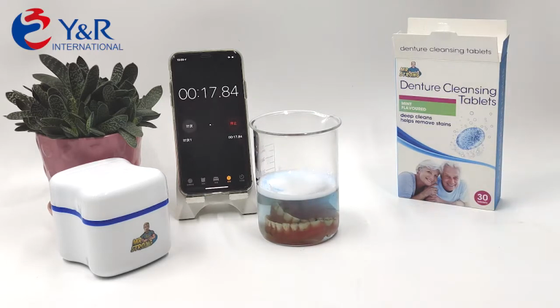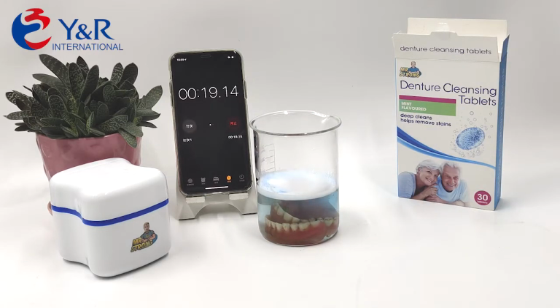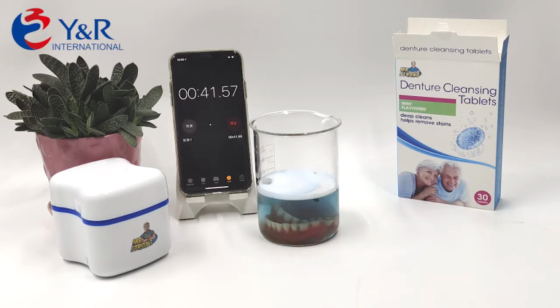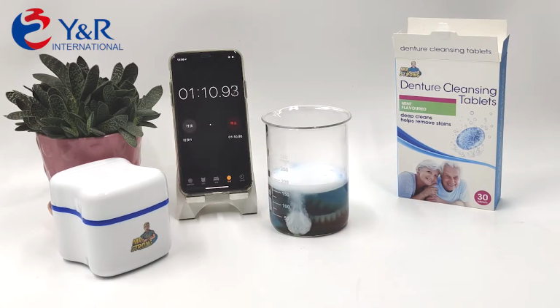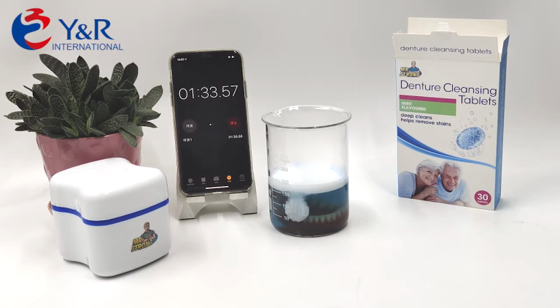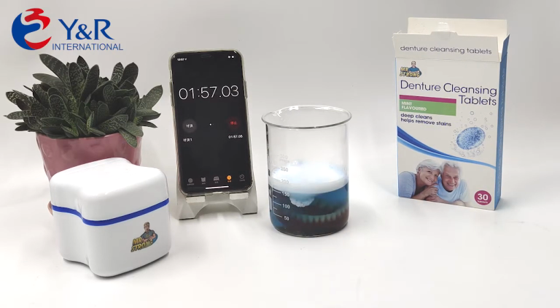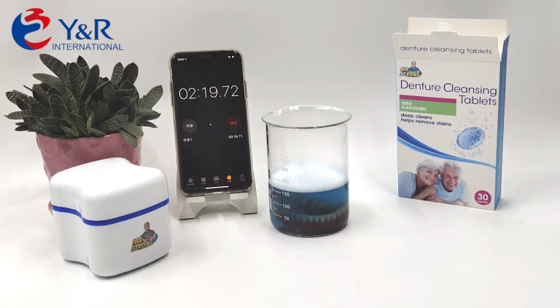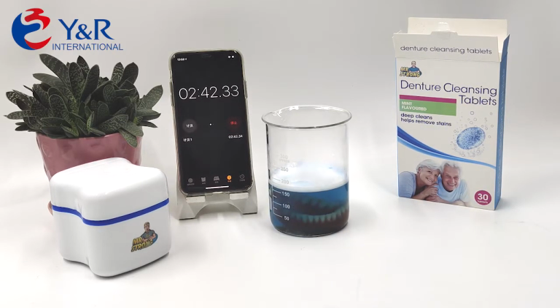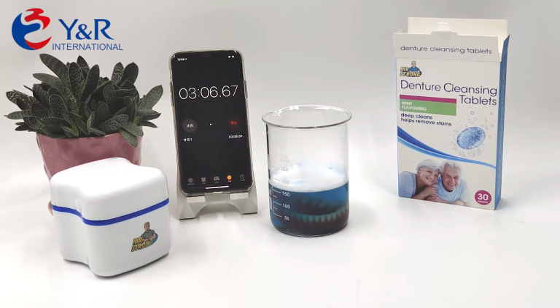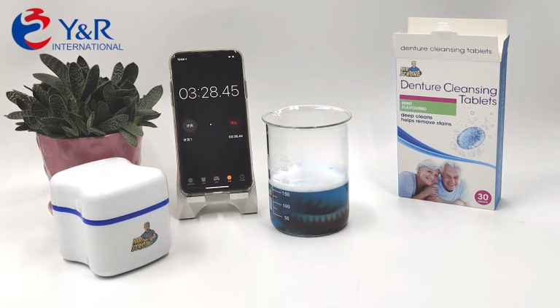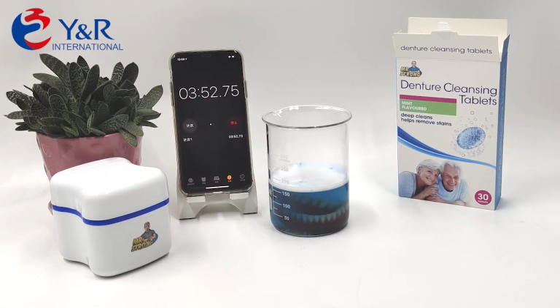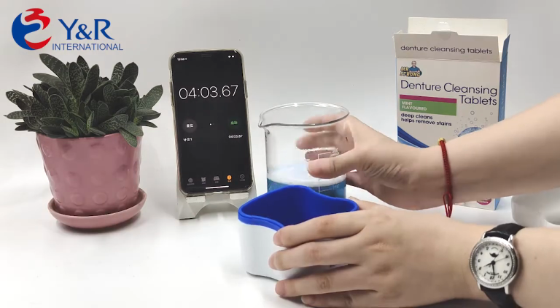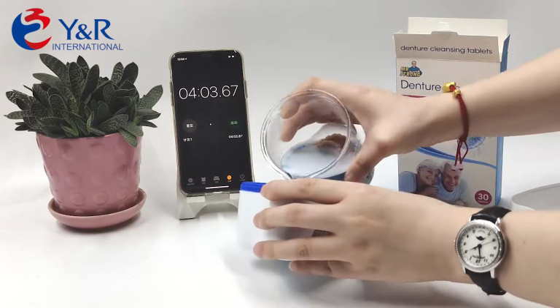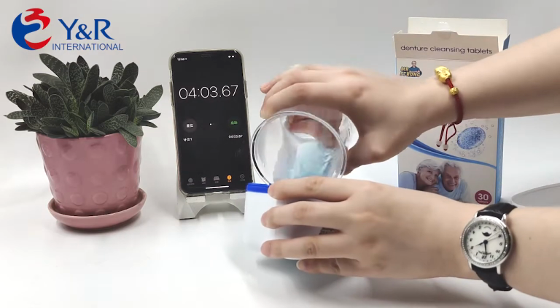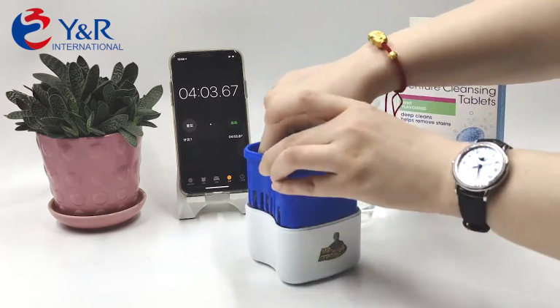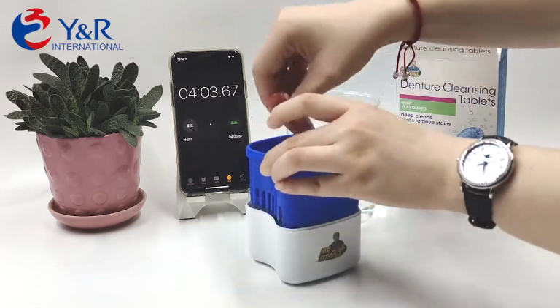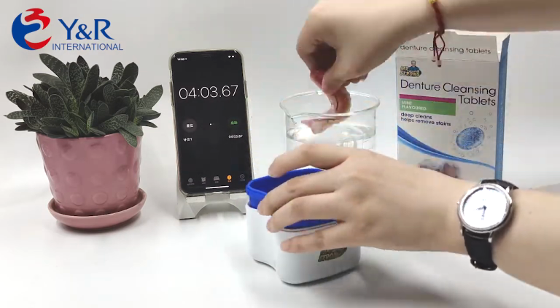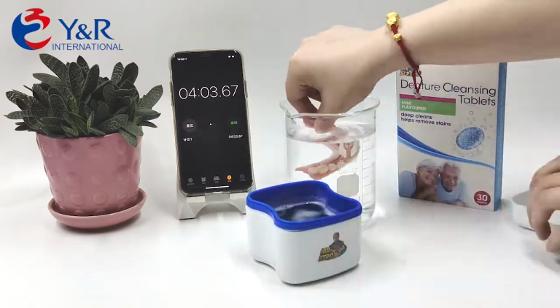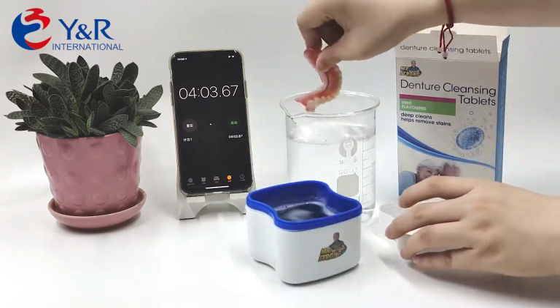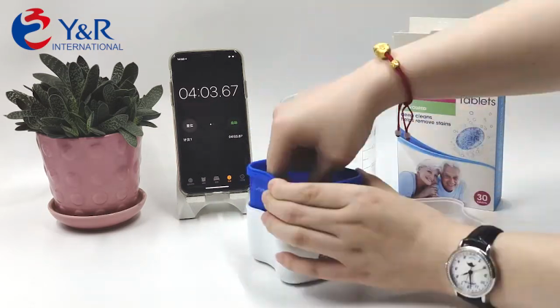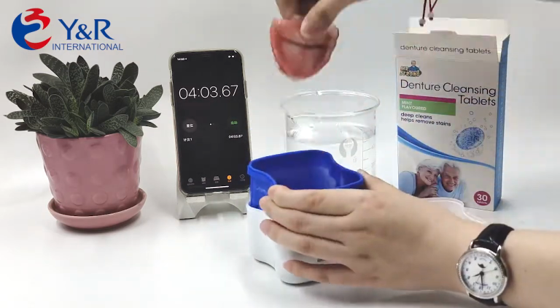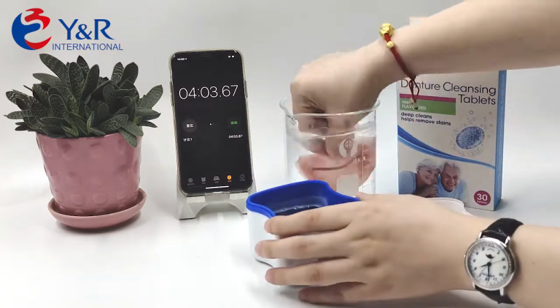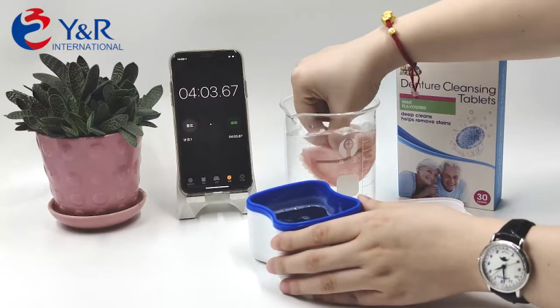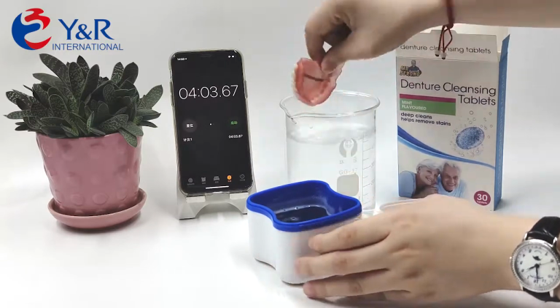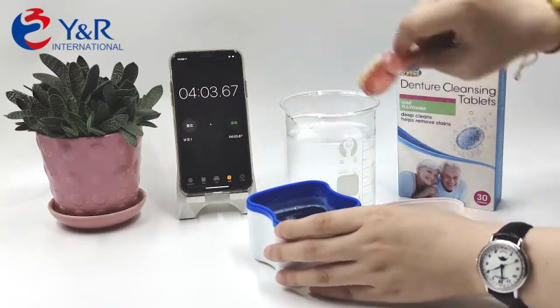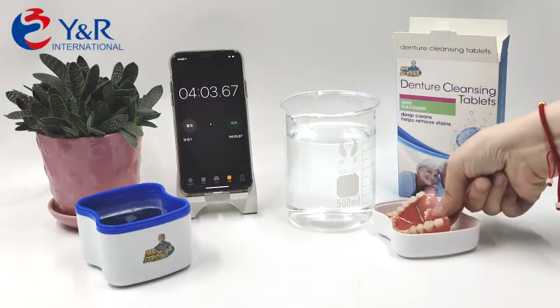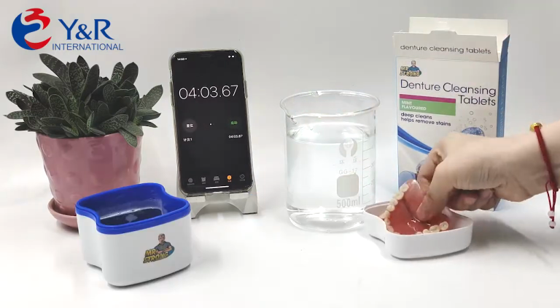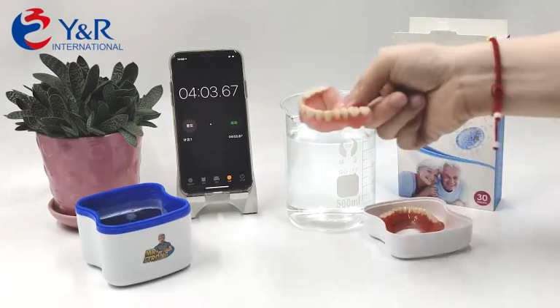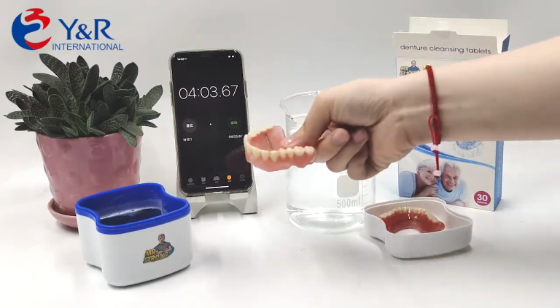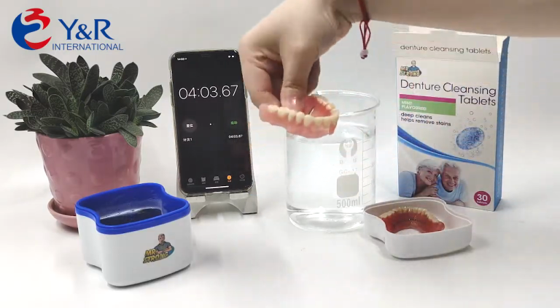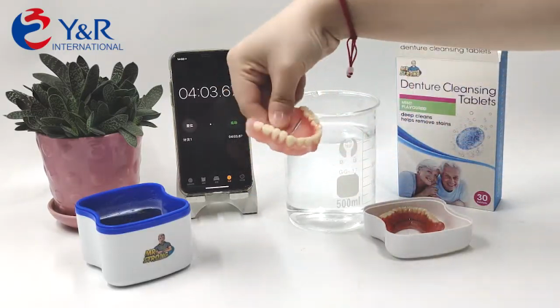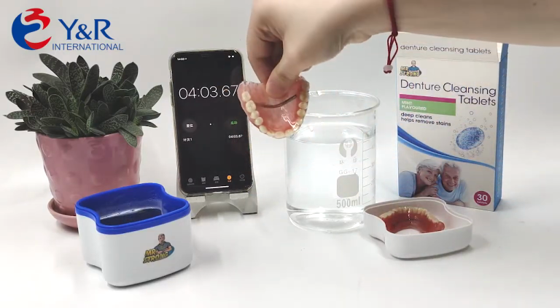The two-layers design brings it stronger power, fast dissolved in three minutes. Finish cleaning and kill 99.9% bacteria in 15 minutes. Then simply rinse the denture in clean water. It will be clean and fresh again.